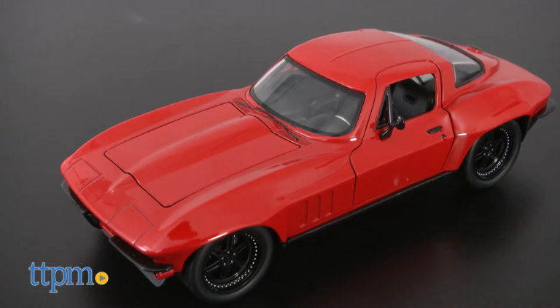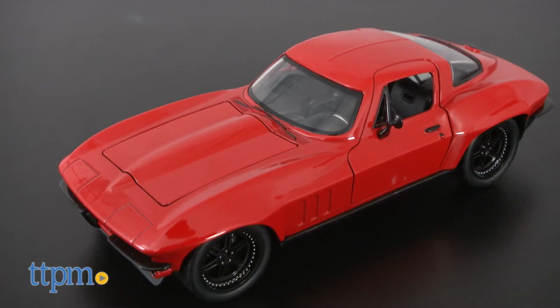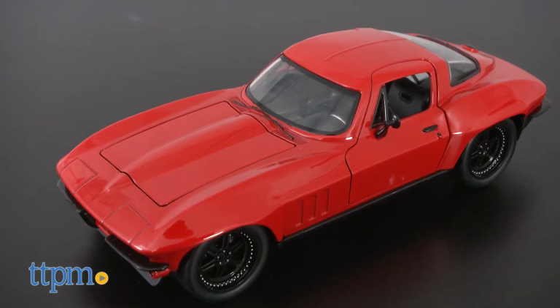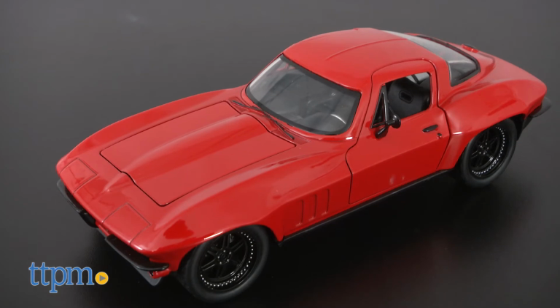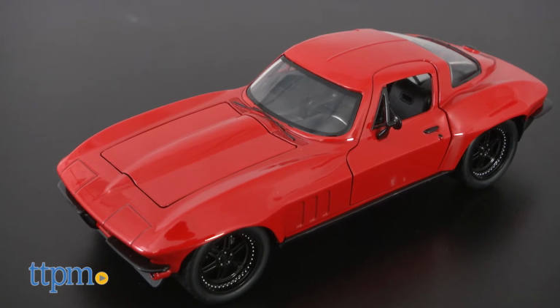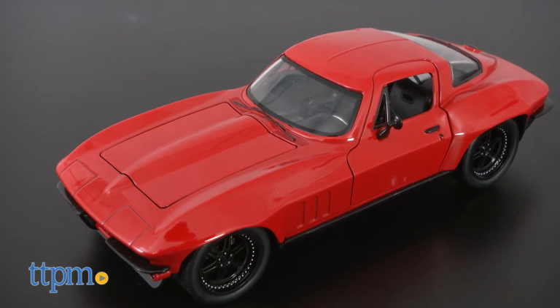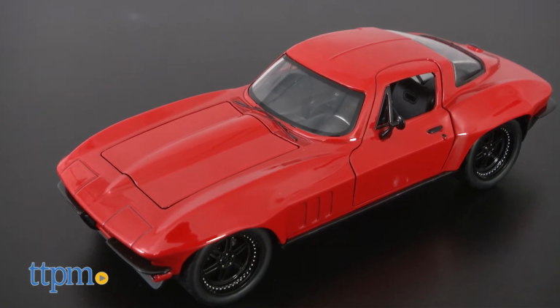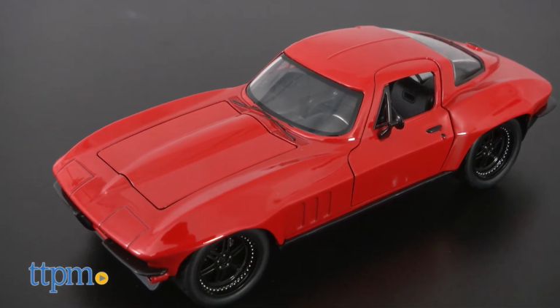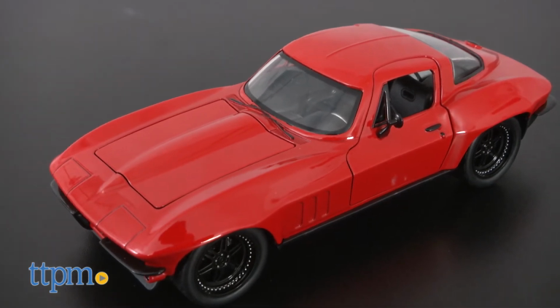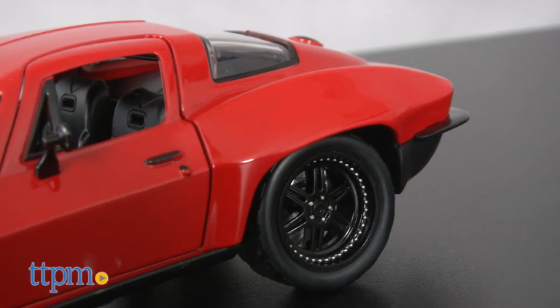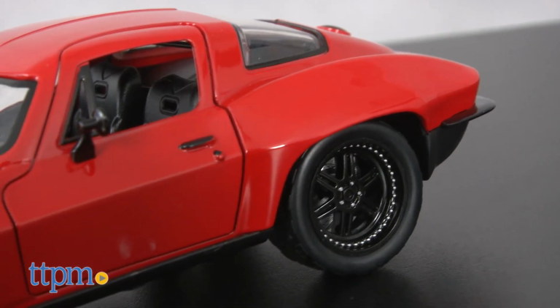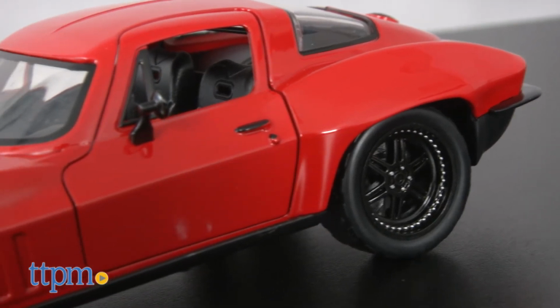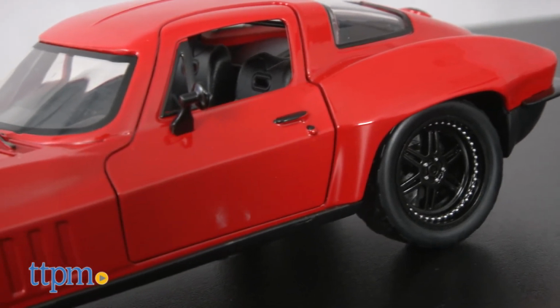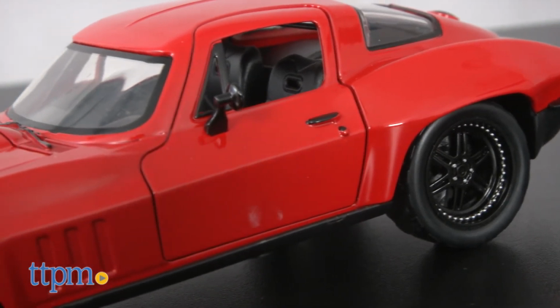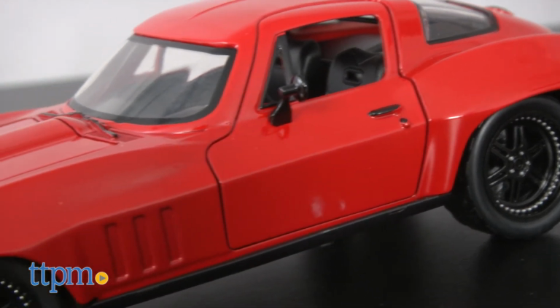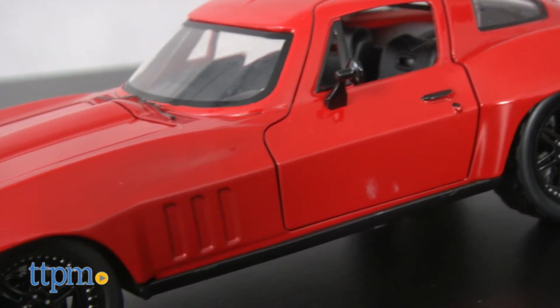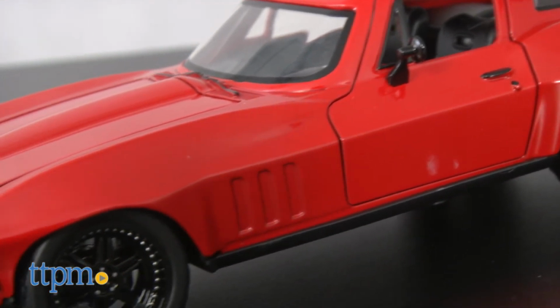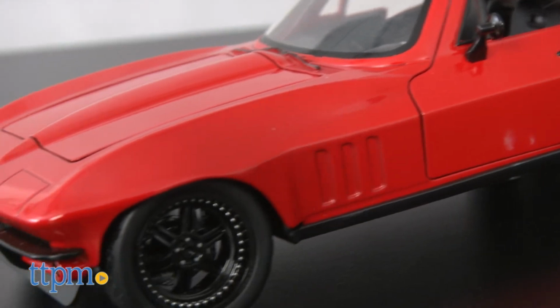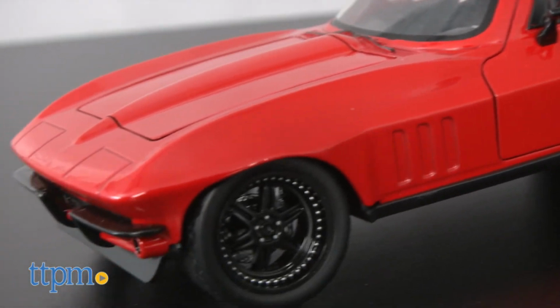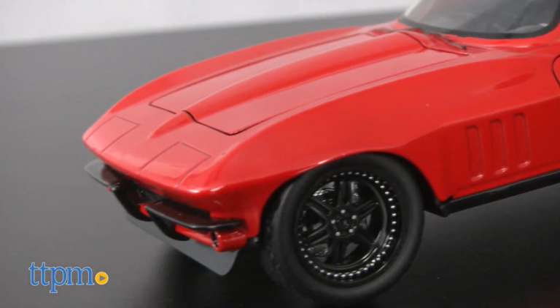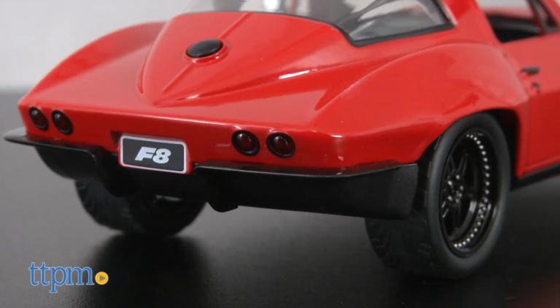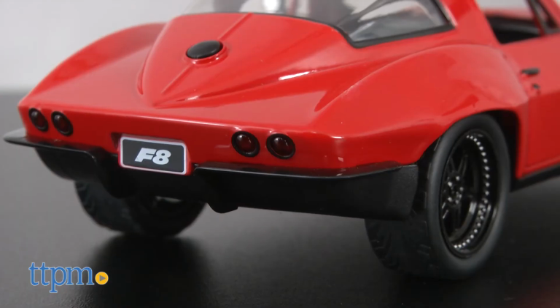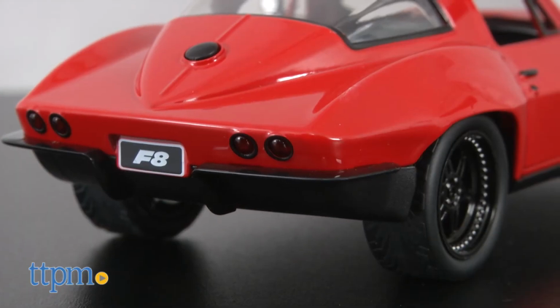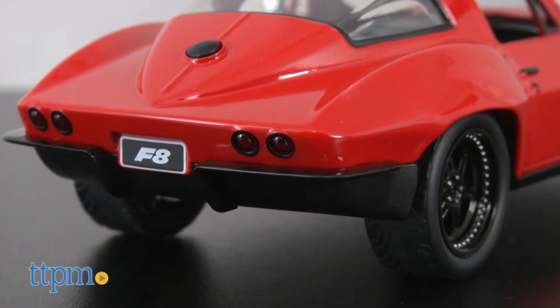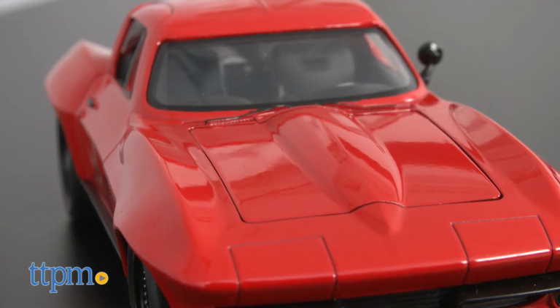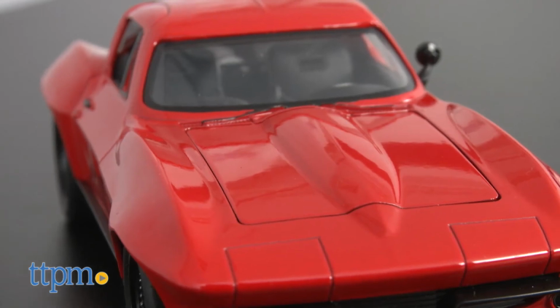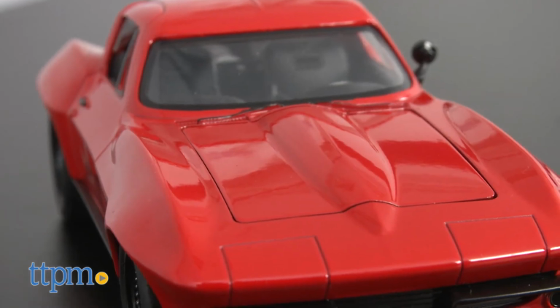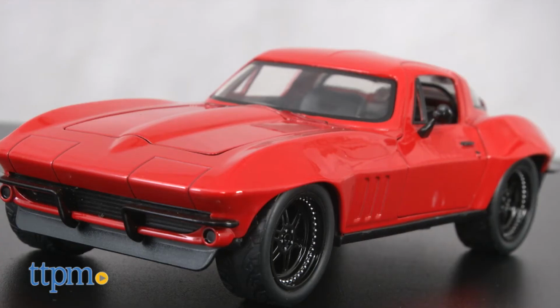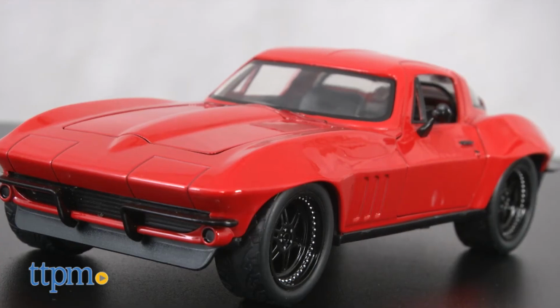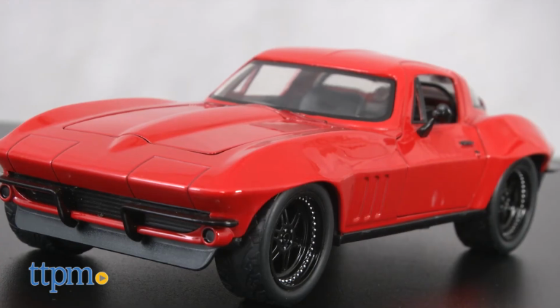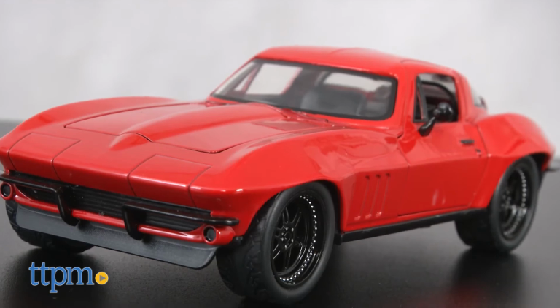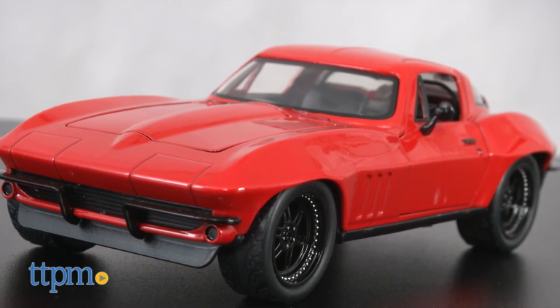Dom's wife, Letty Ortiz, drives this amazing Chevy Corvette in Fast 8. Presumably, she needed to replace the Dodge Challenger that she drove out of an airplane in Fast 7. The car is brilliant bright red with plenty of detail.